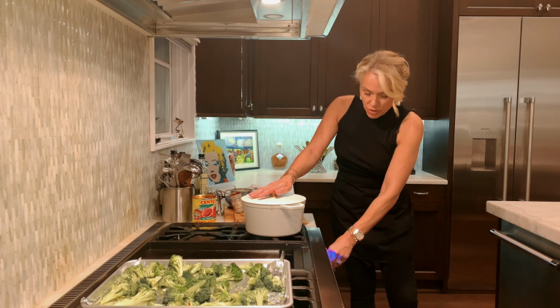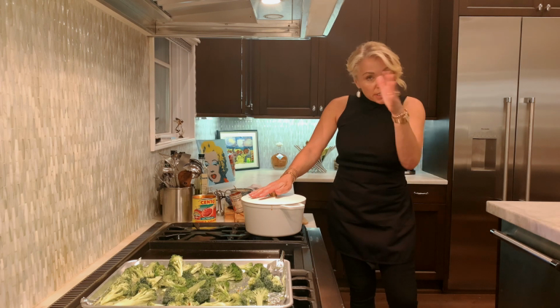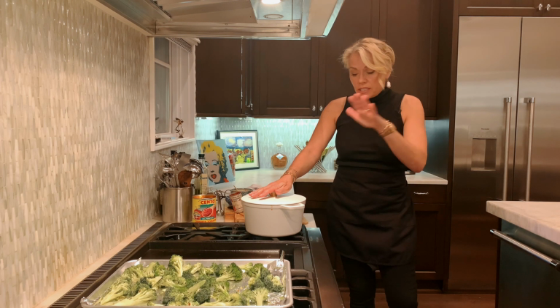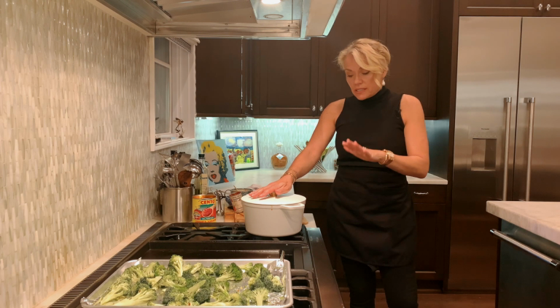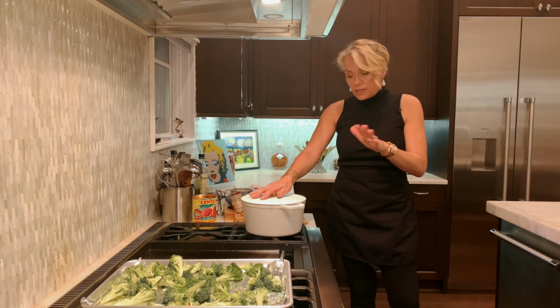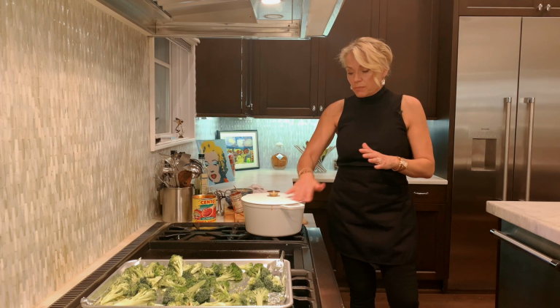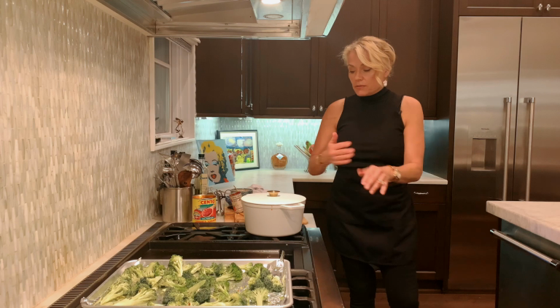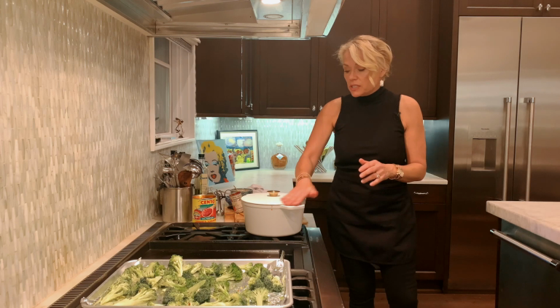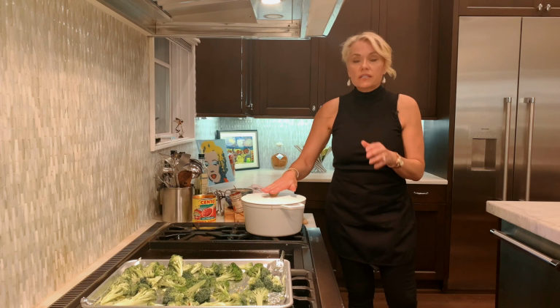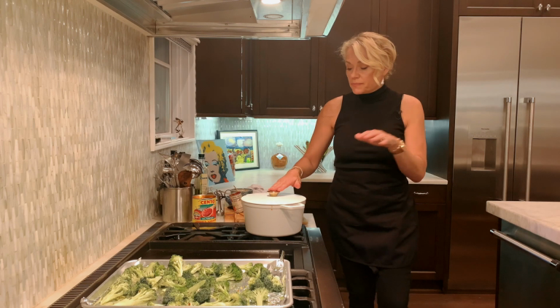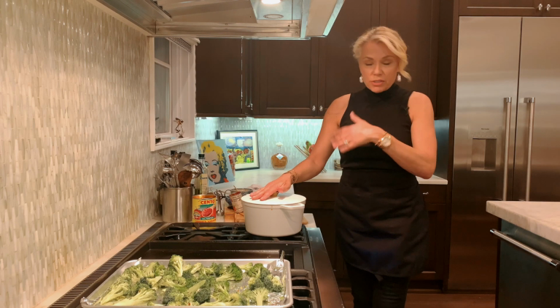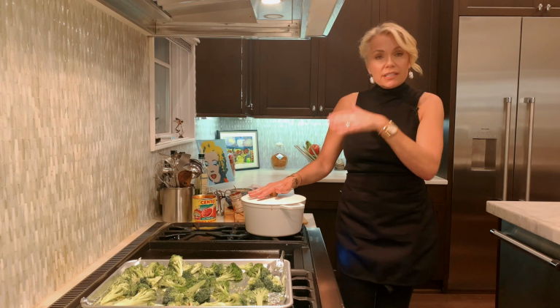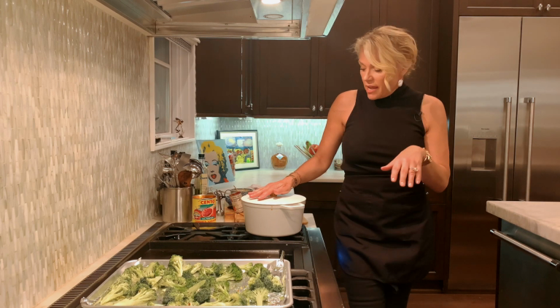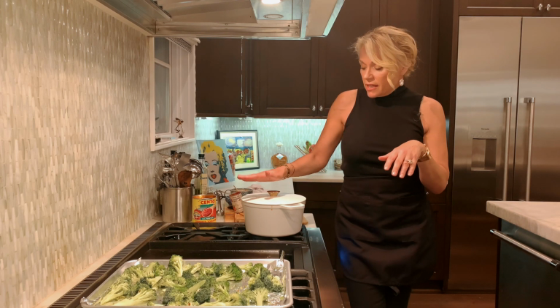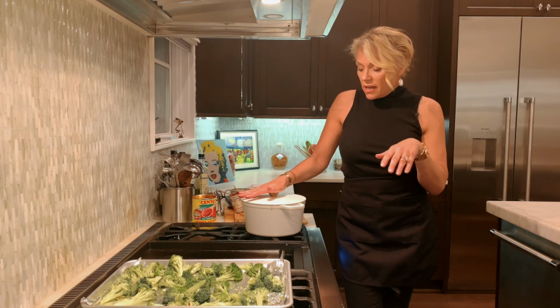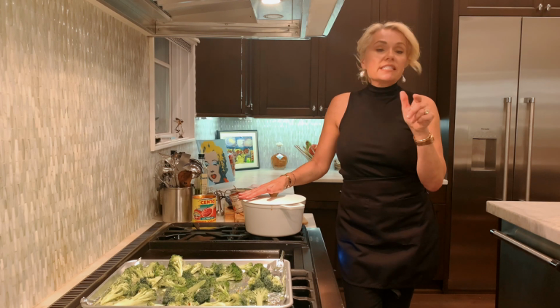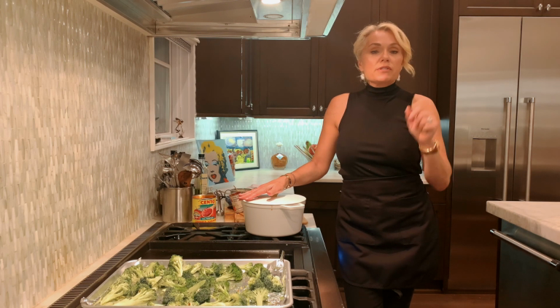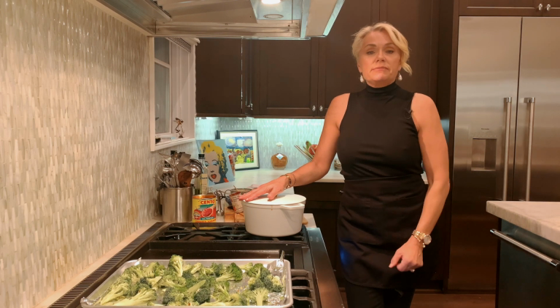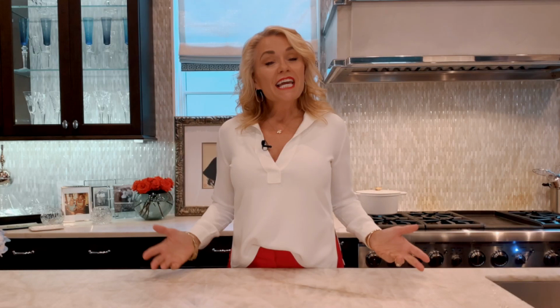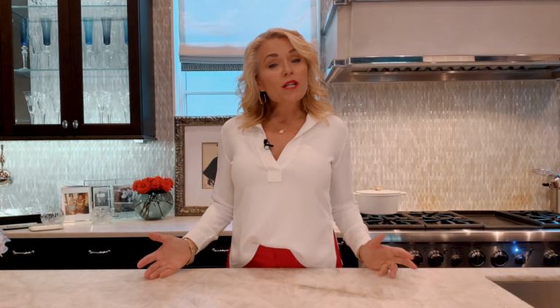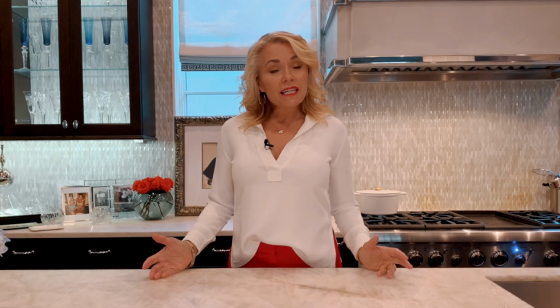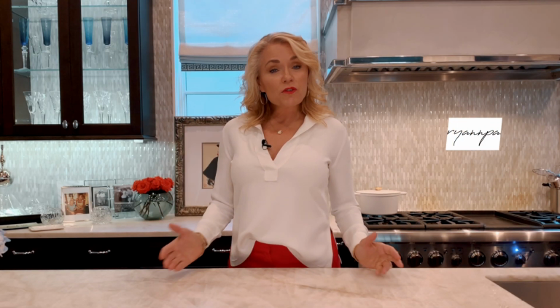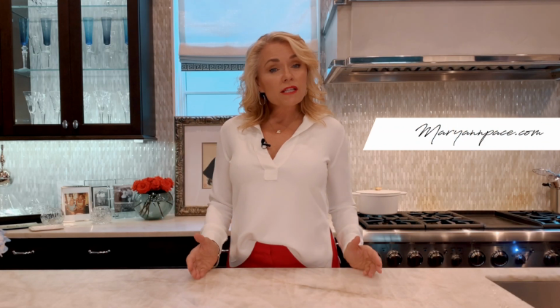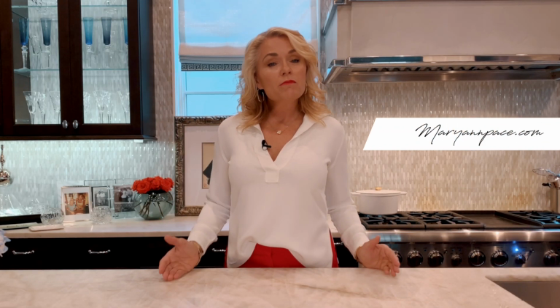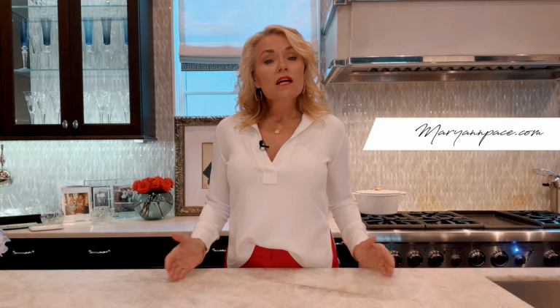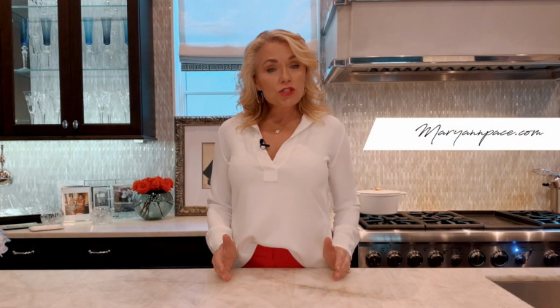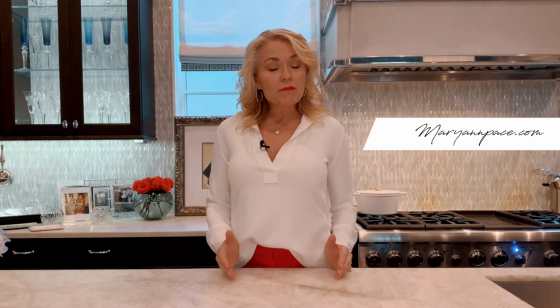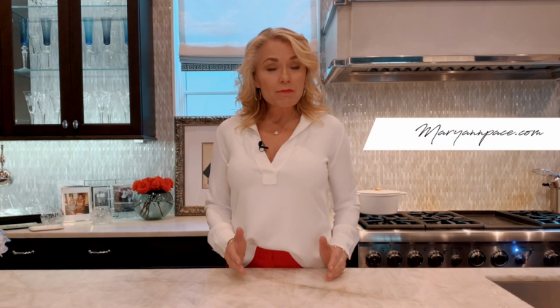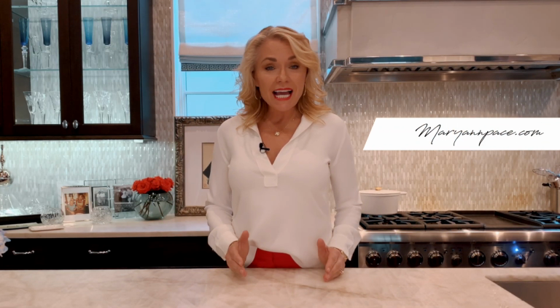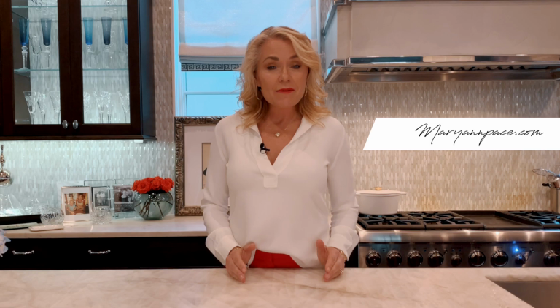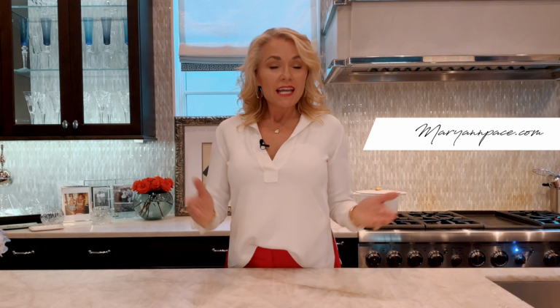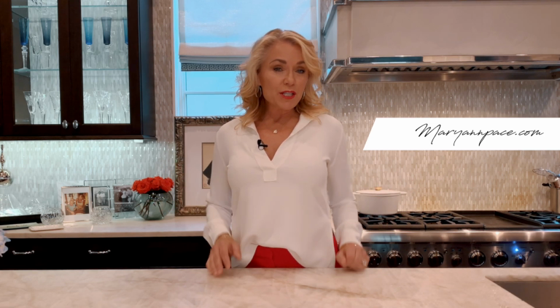Stir it occasionally — don't let it just sit there by itself. Stir it and then taste it again for seasoning. Thanks for joining me in my kitchen. For this recipe and more, please join me at maryannpace.com, and happy cooking!